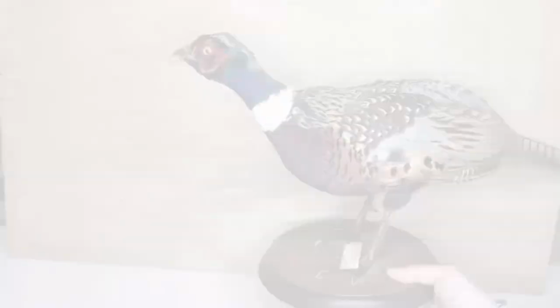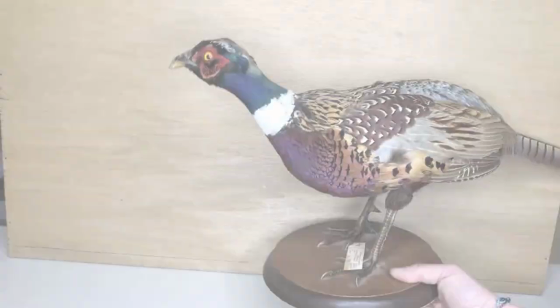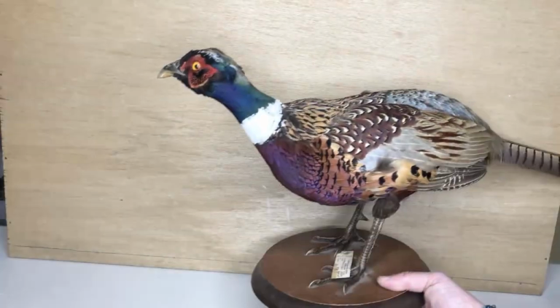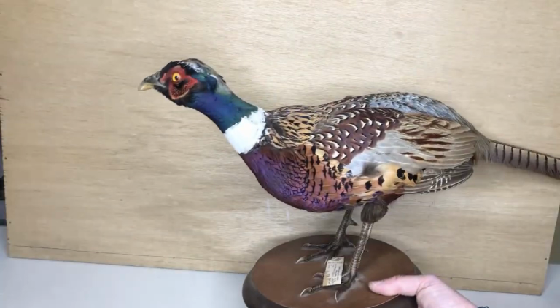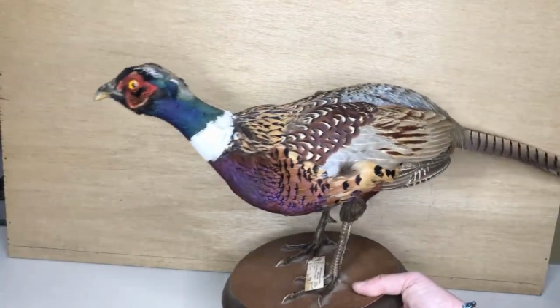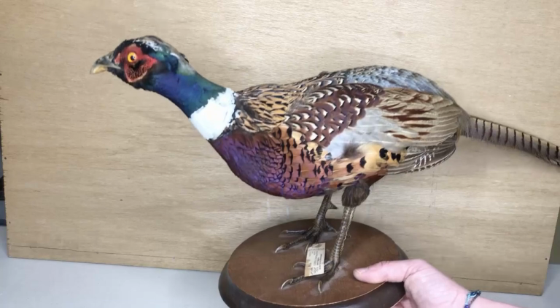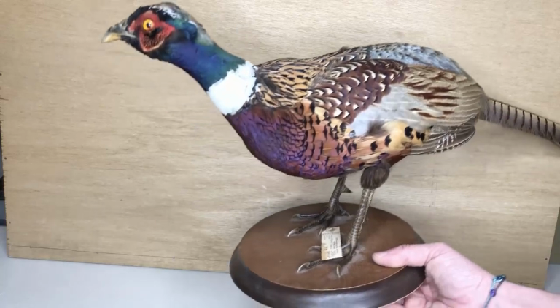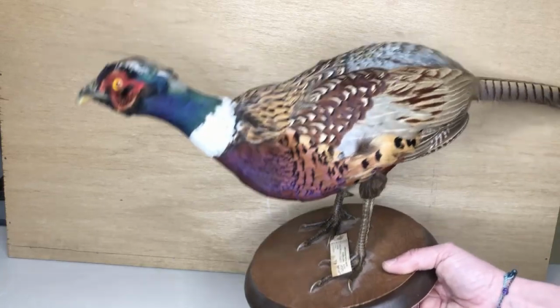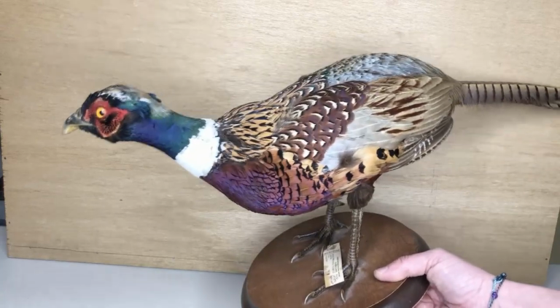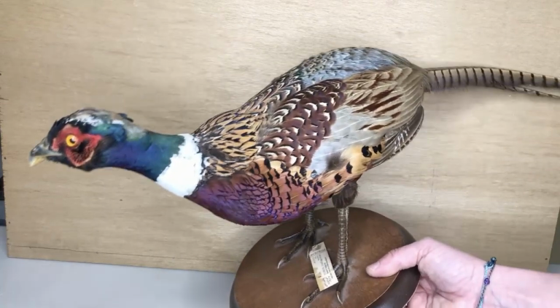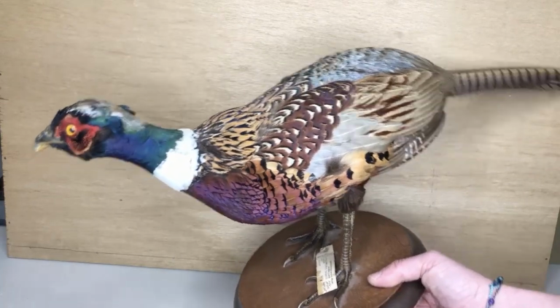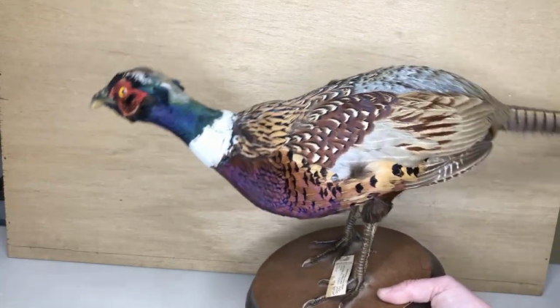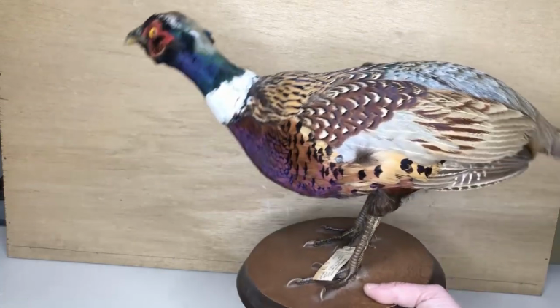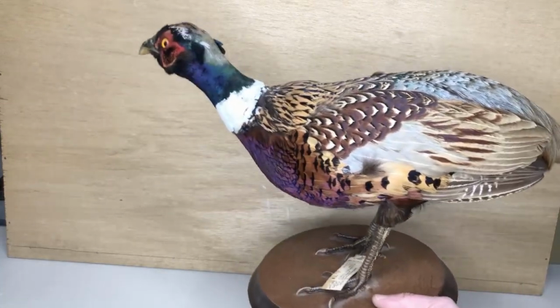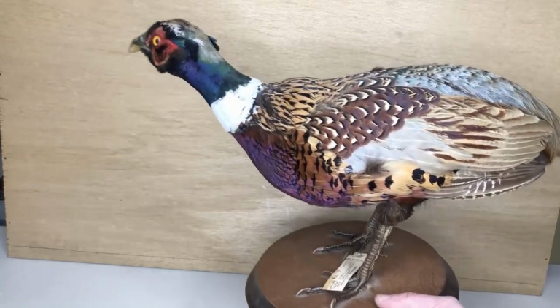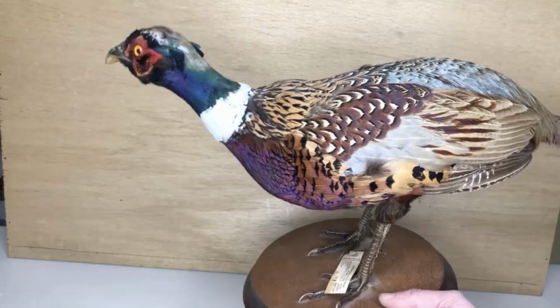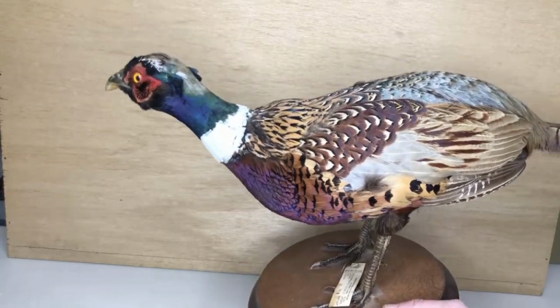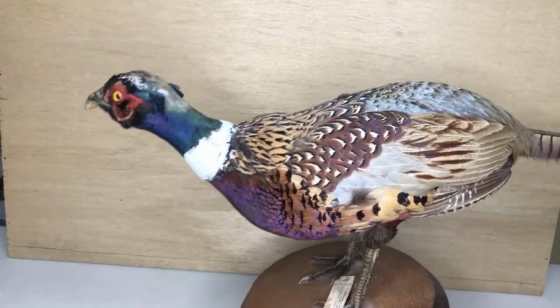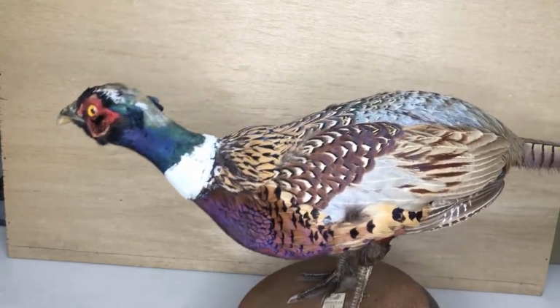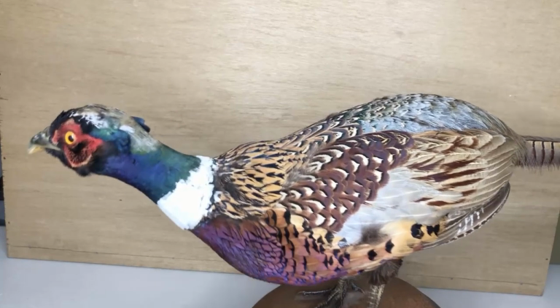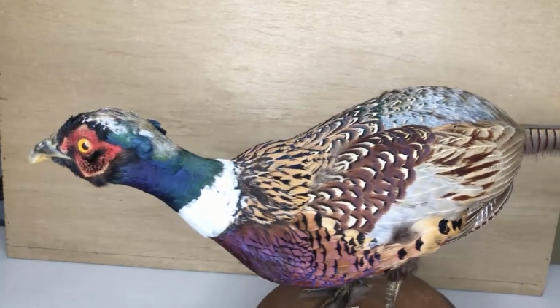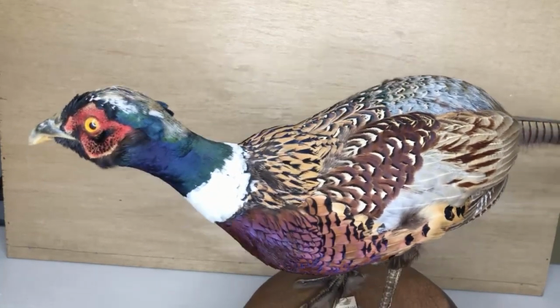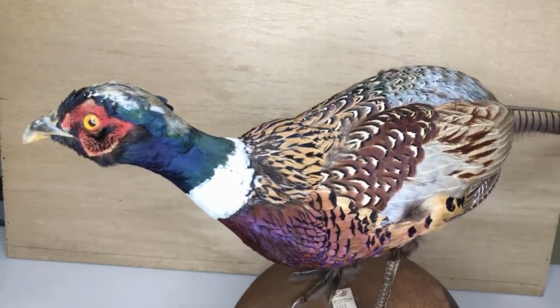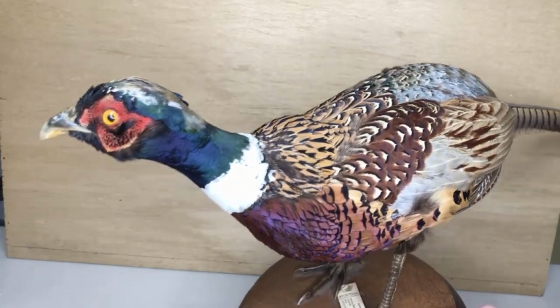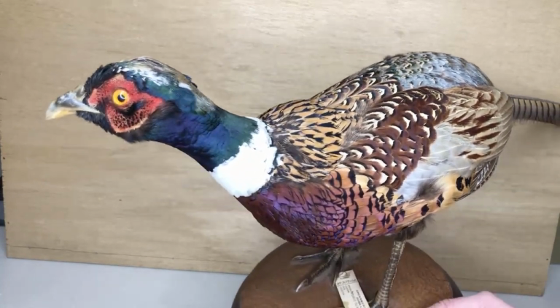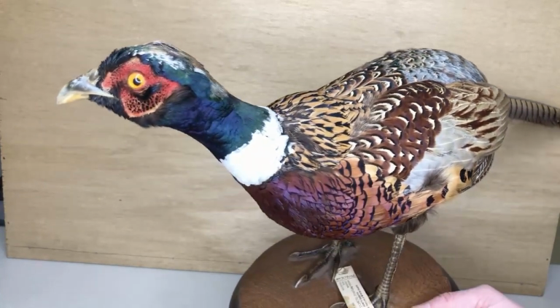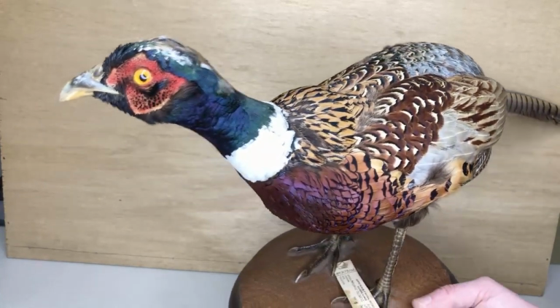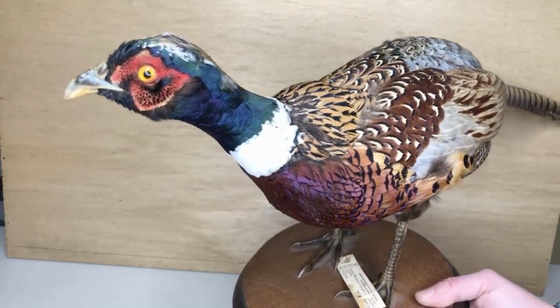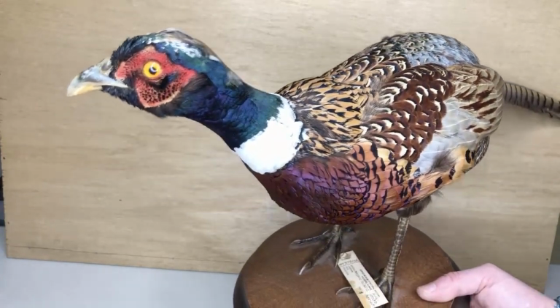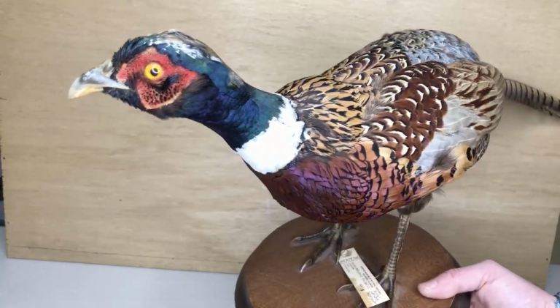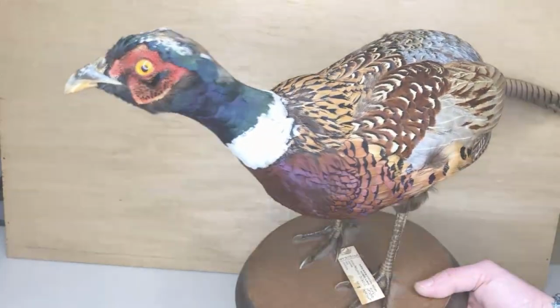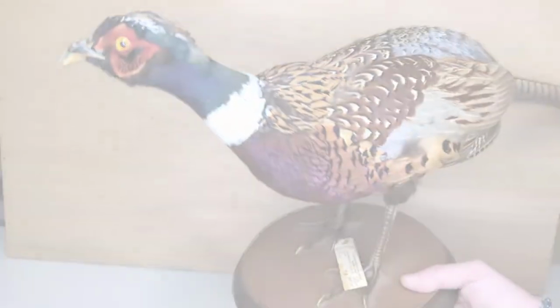What about our scratchers? Birds like chickens and this ring-necked pheasant have strong nails and strong feet that they use to dig into the ground while they're looking for insects and seeds.